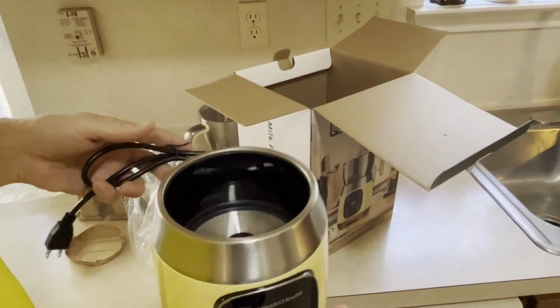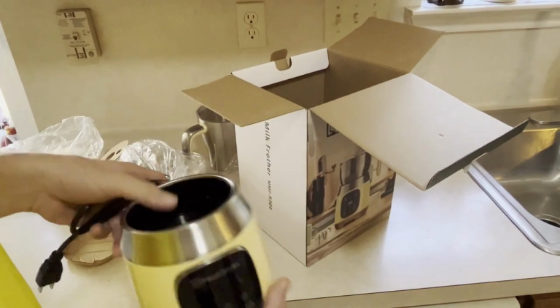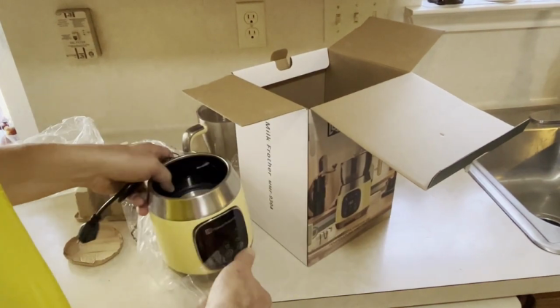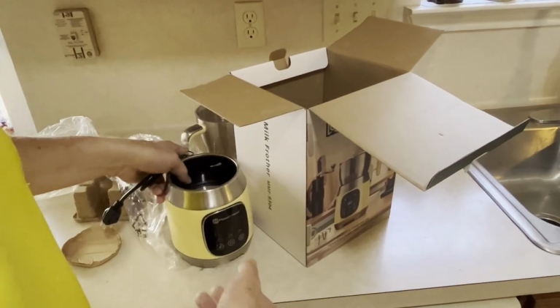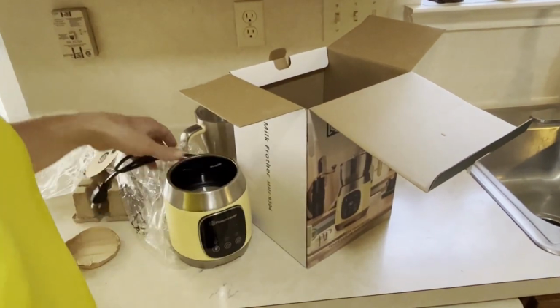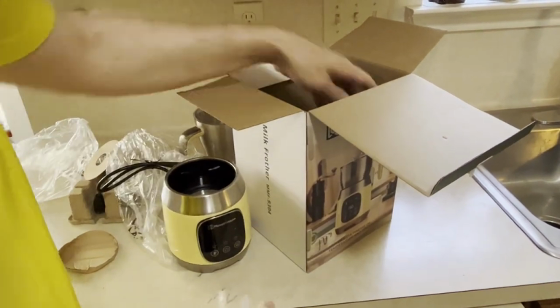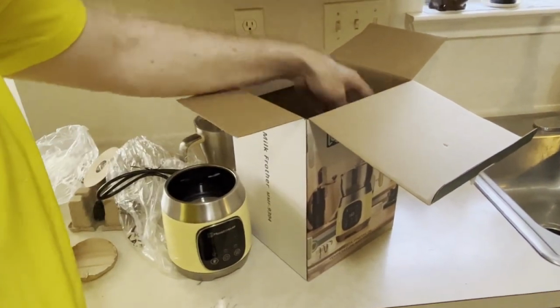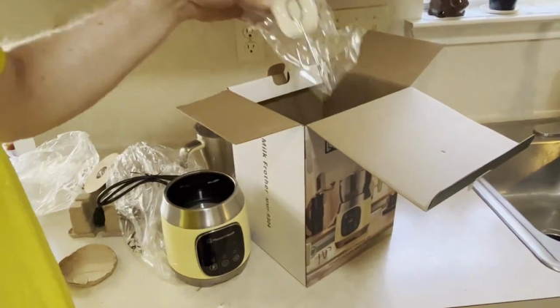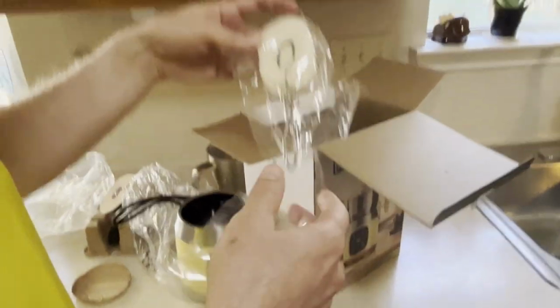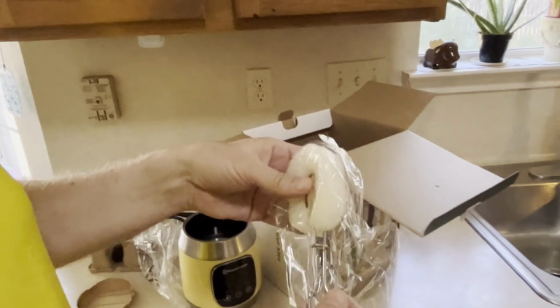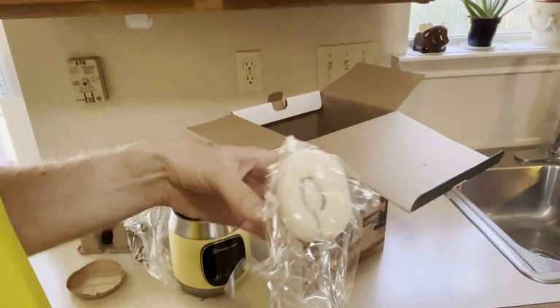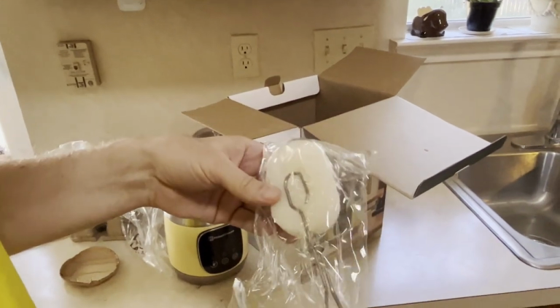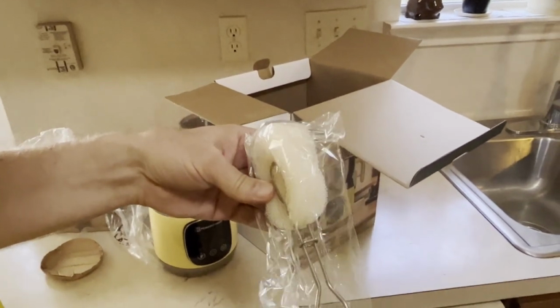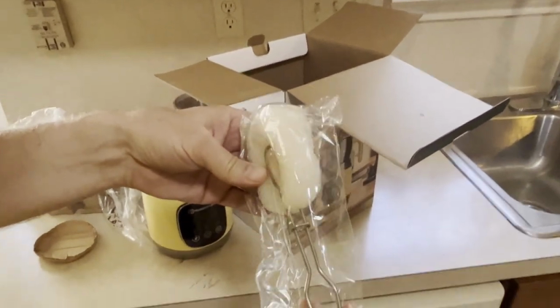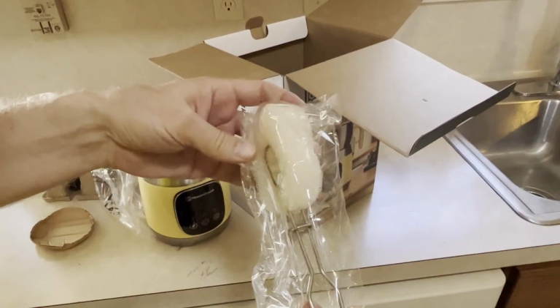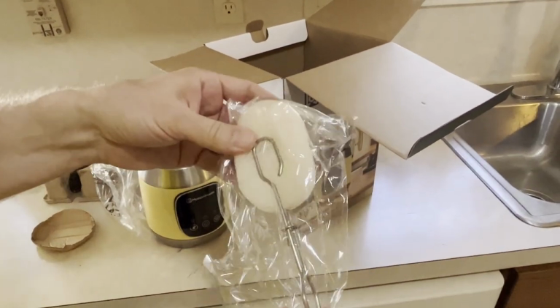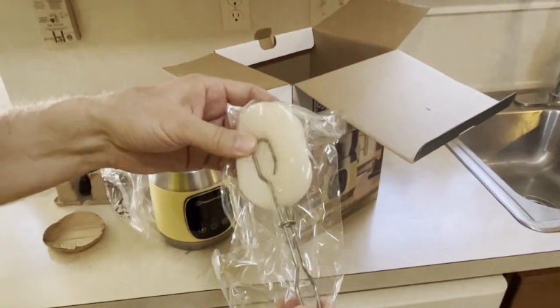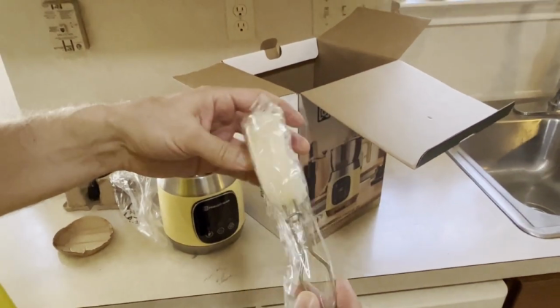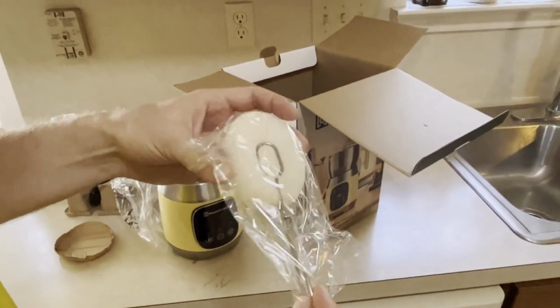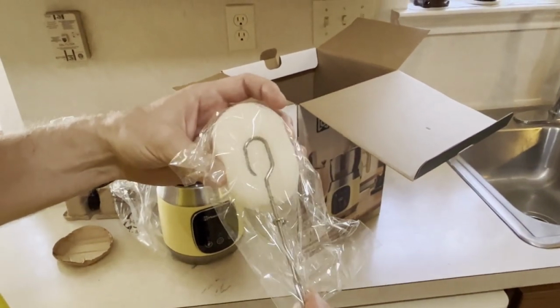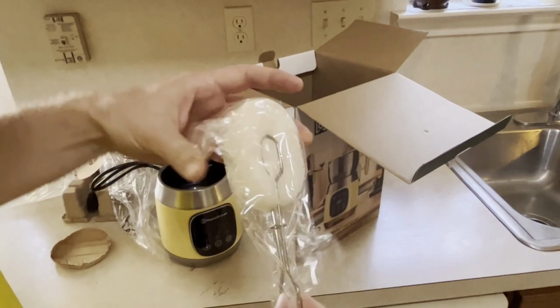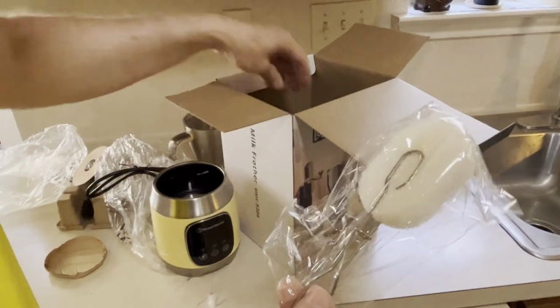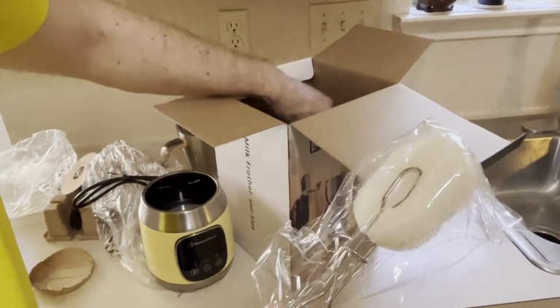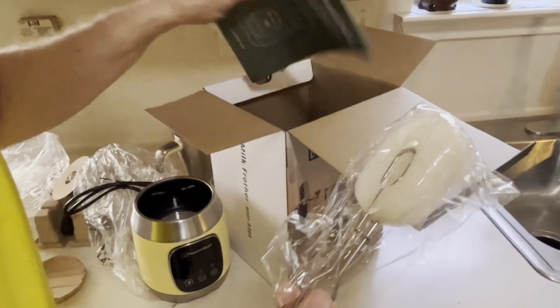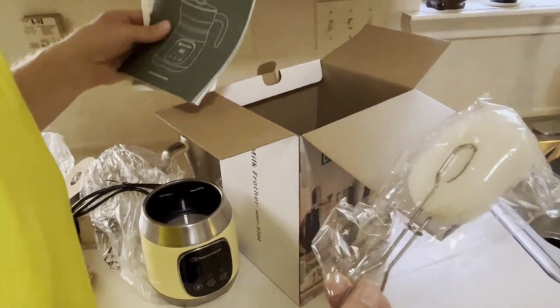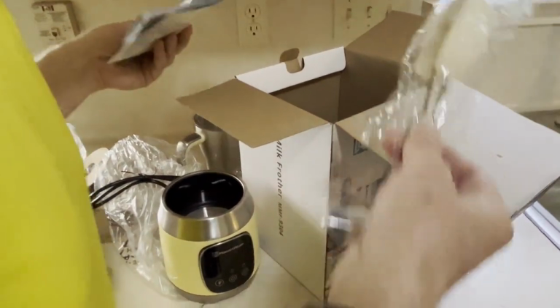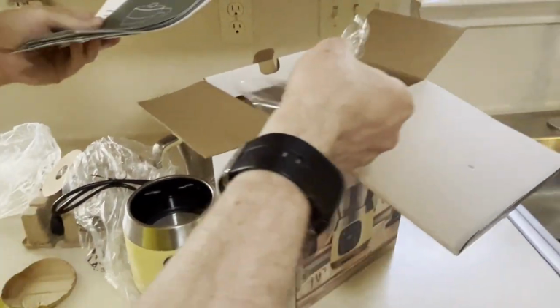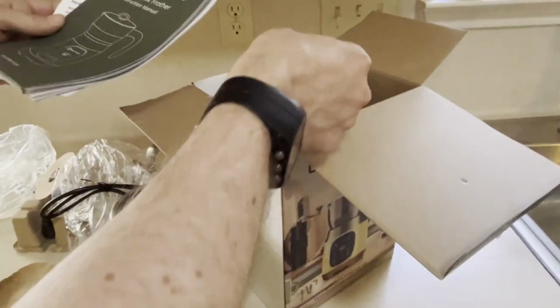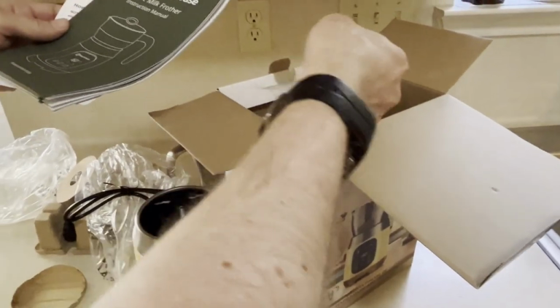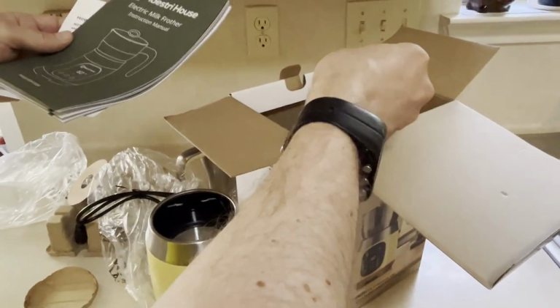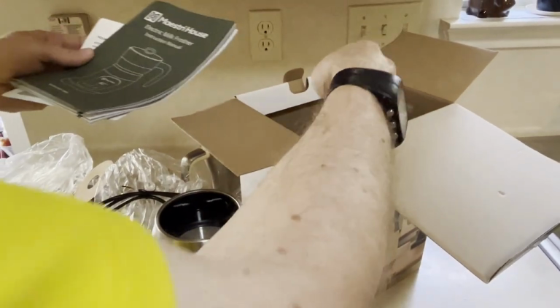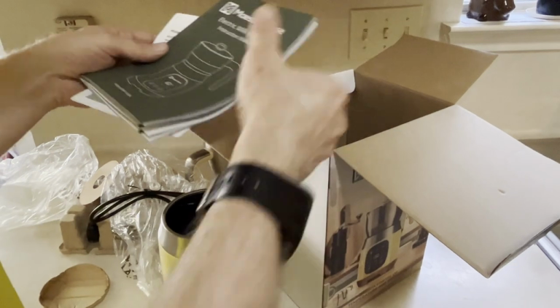So let's set this down, and then we have our instruction manual. It looks like we also got a cleaning tool. We'll find out here in a minute as we look at the instructions.